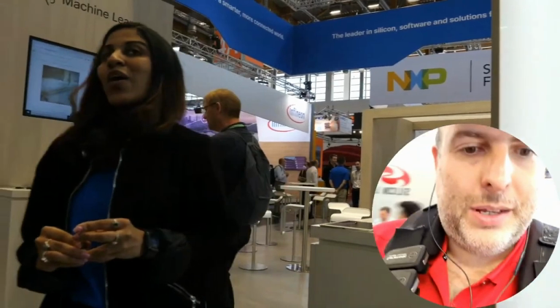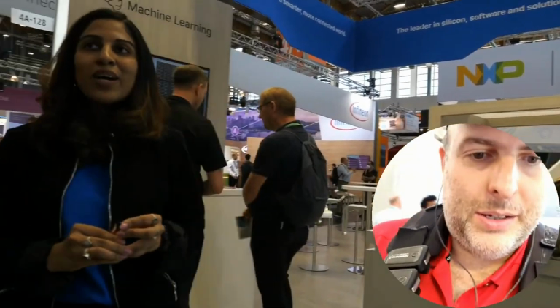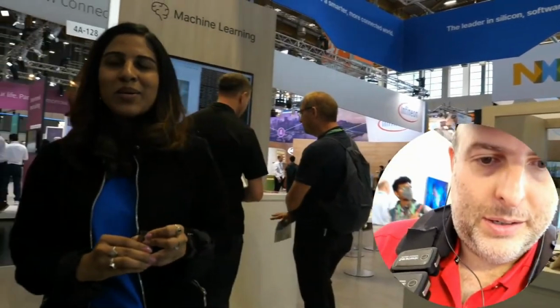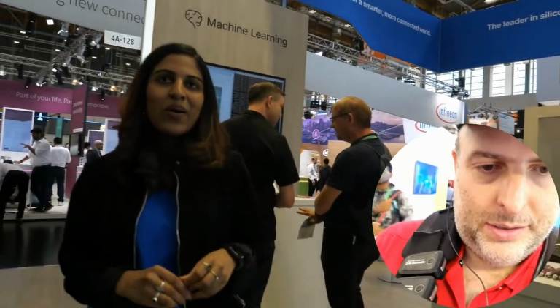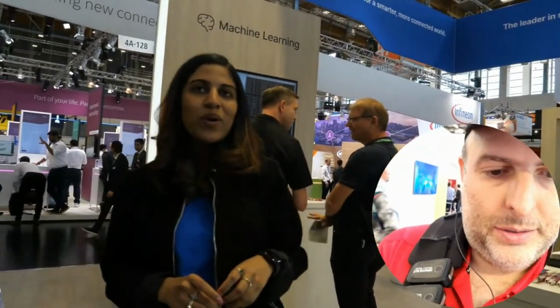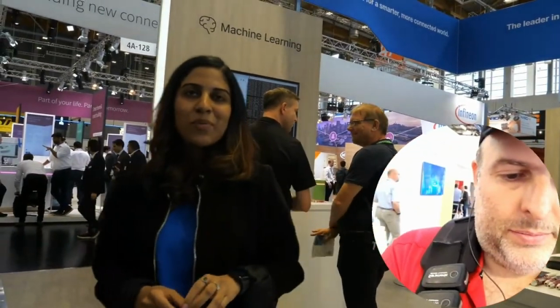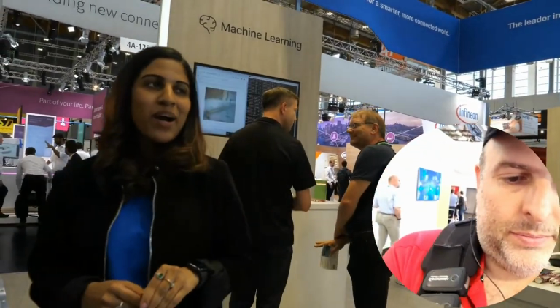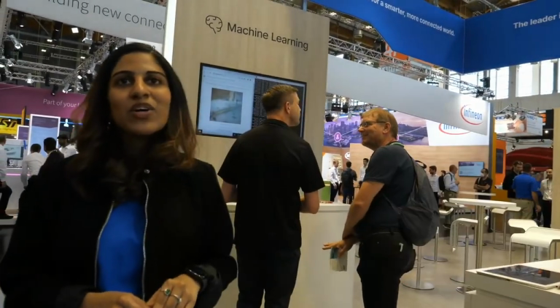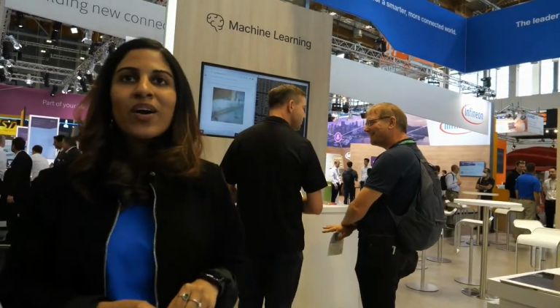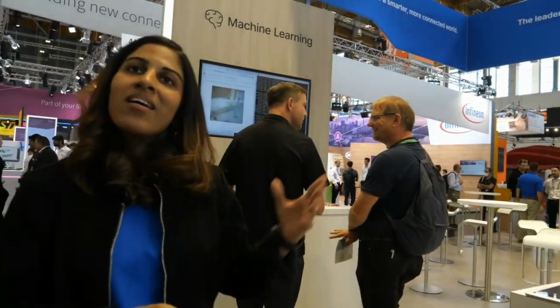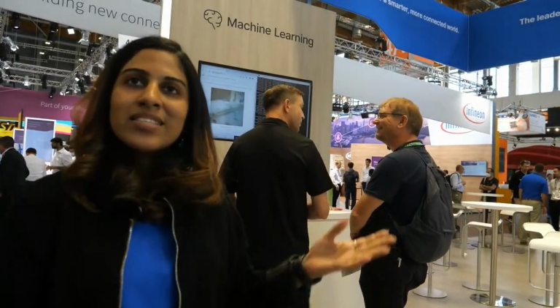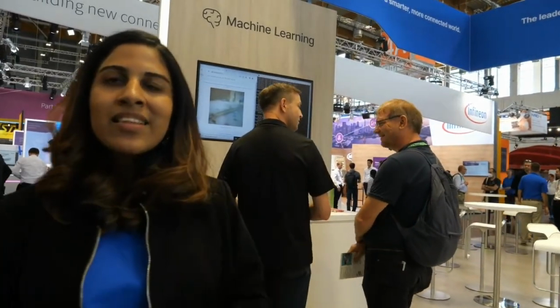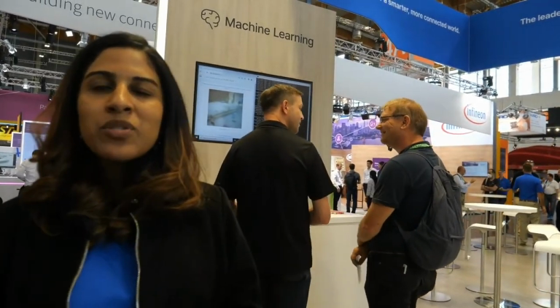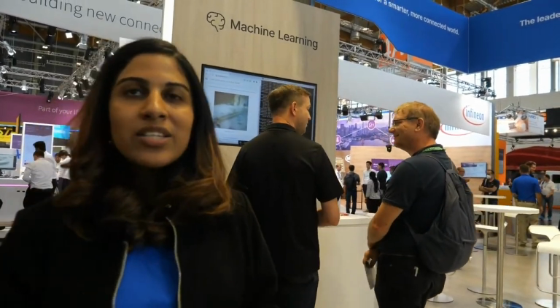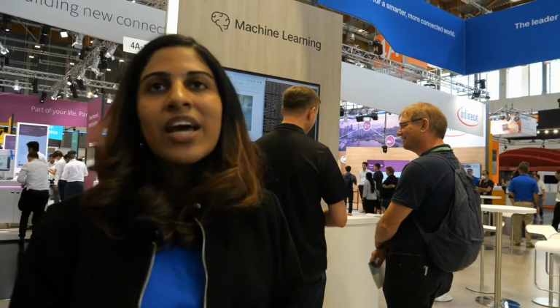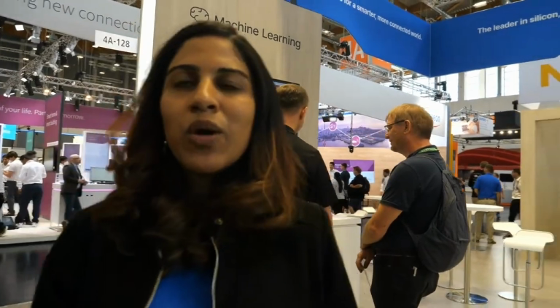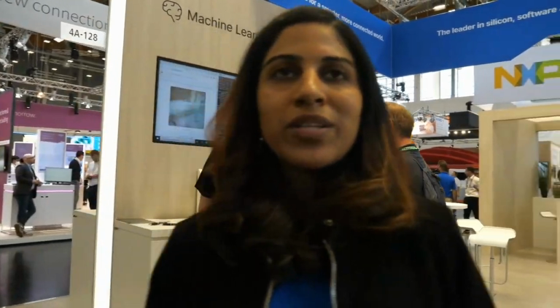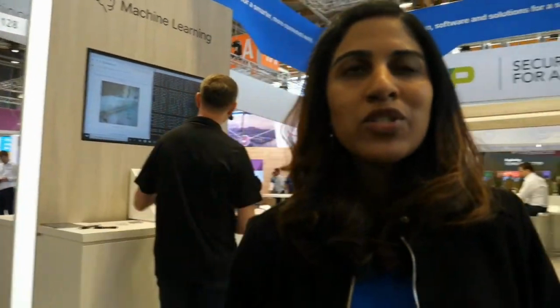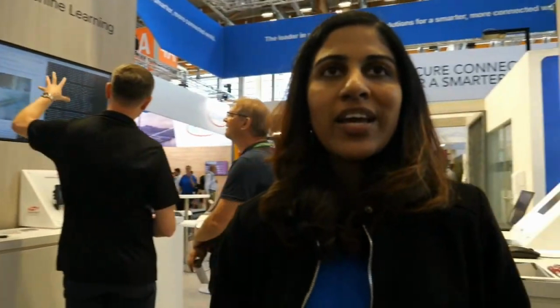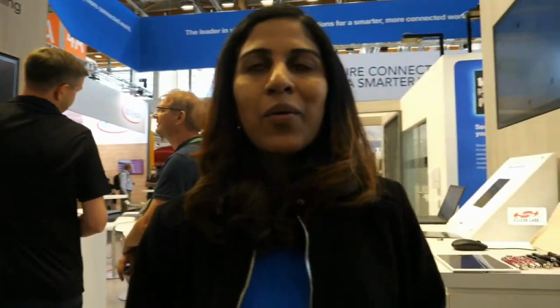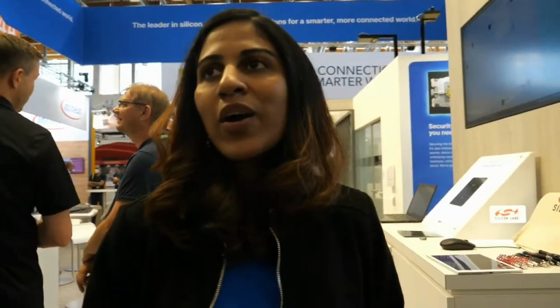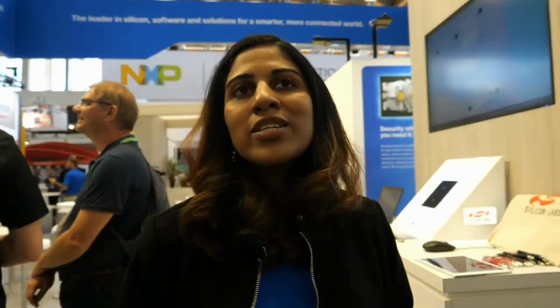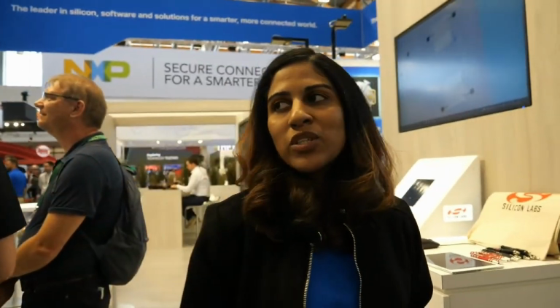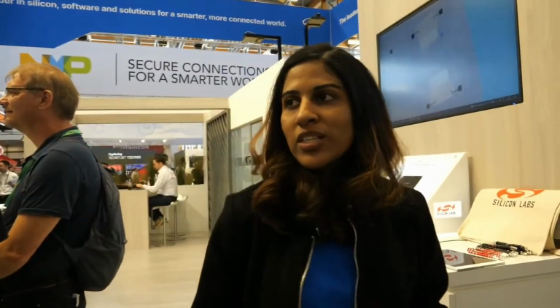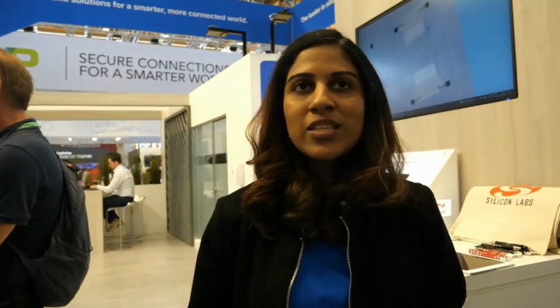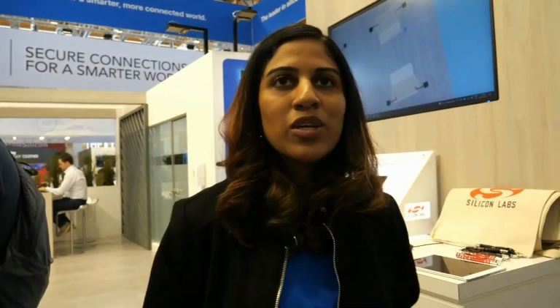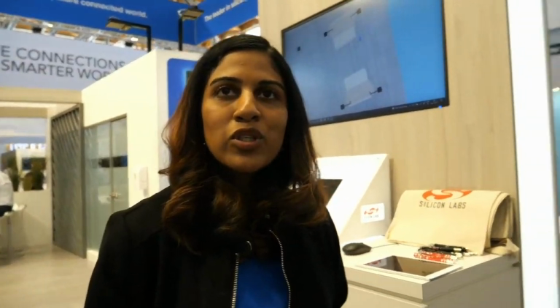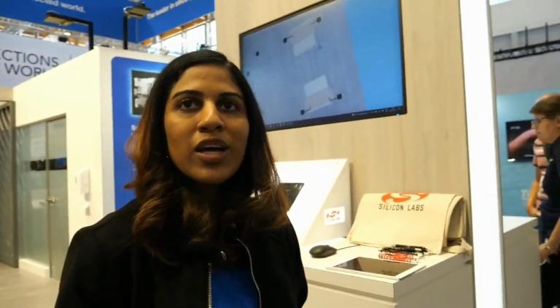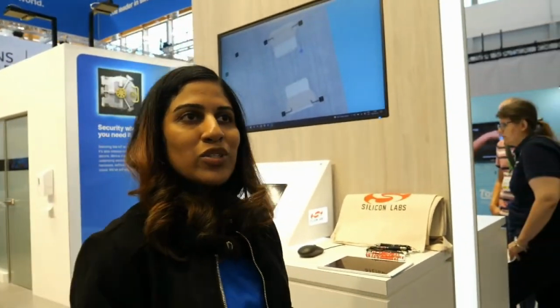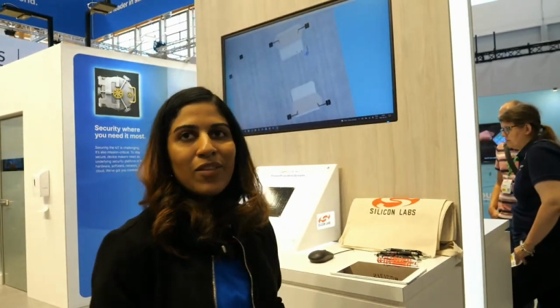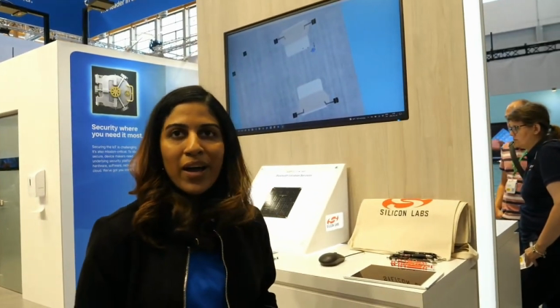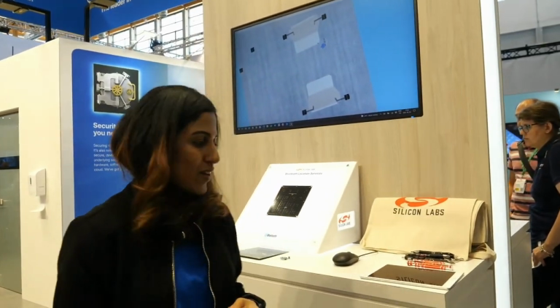Hello, I'm Priyanka Sukumar. I work as a product manager at Silicon Labs, and today we will be demonstrating our indoor positioning system using Bluetooth, which is developed by our team.